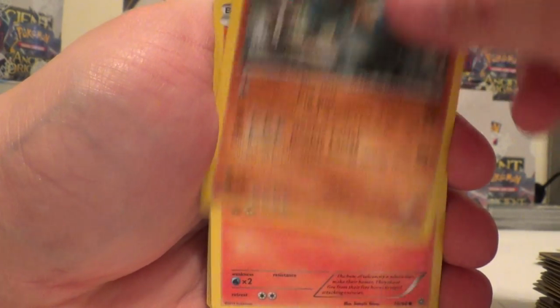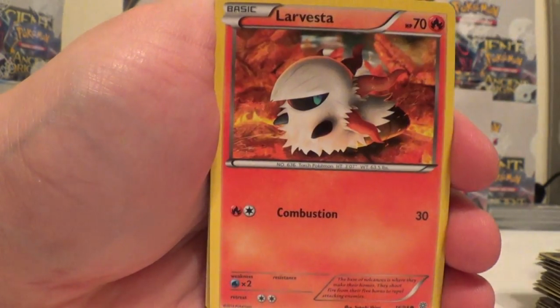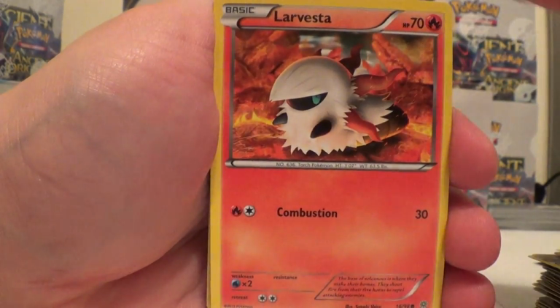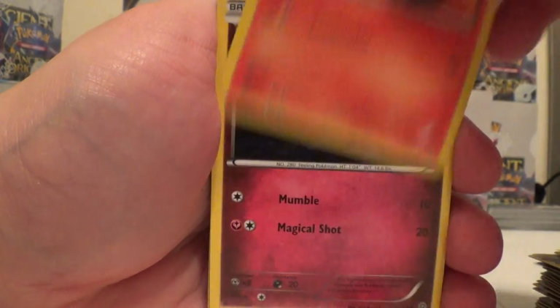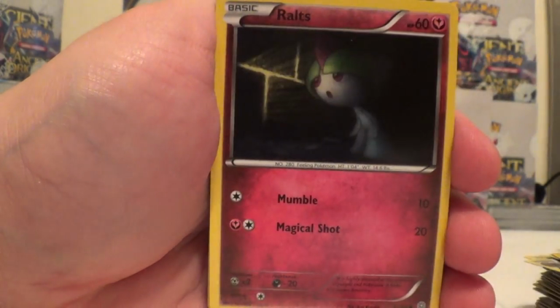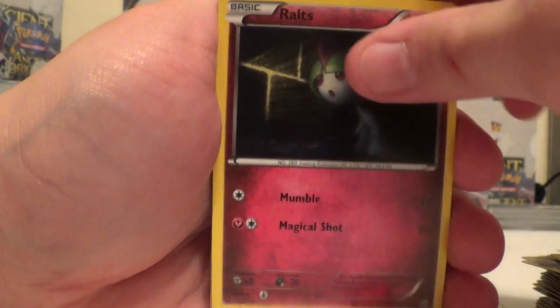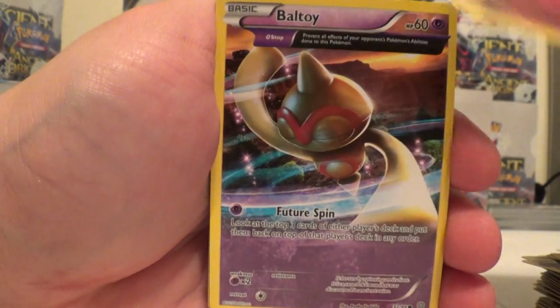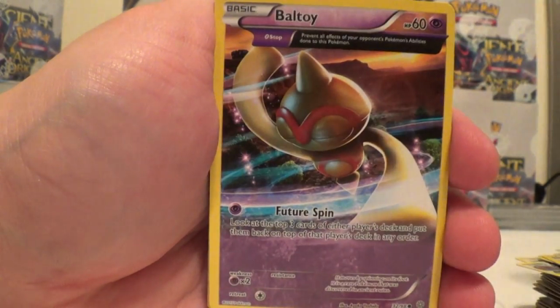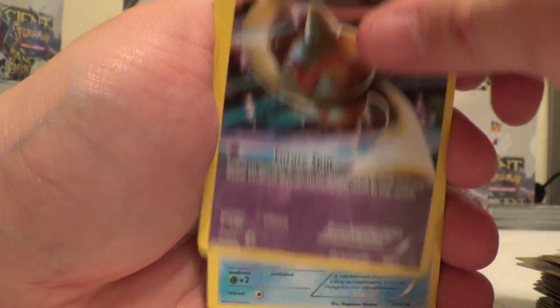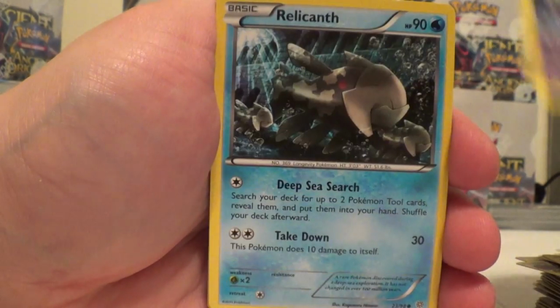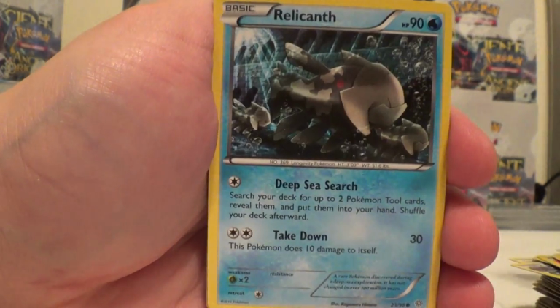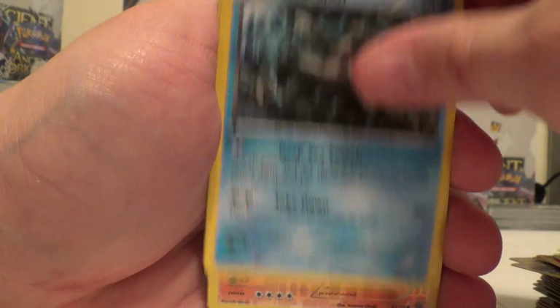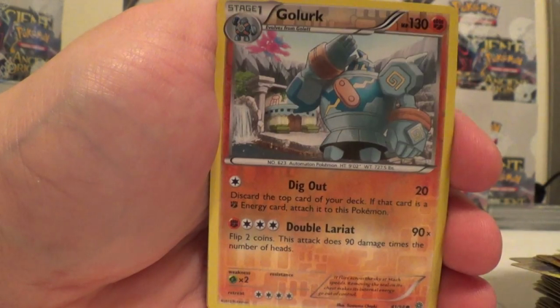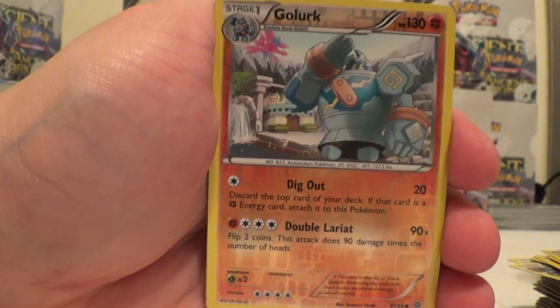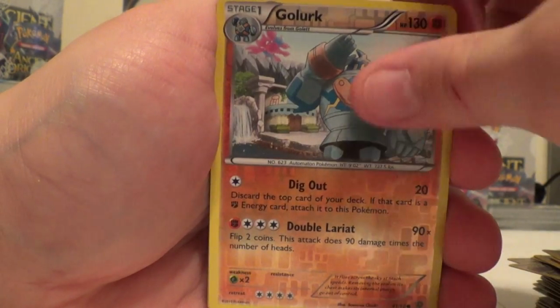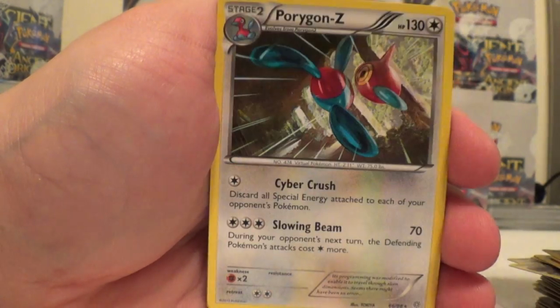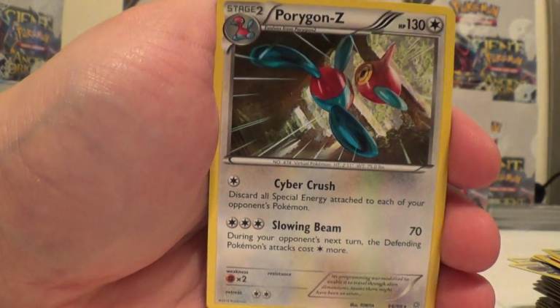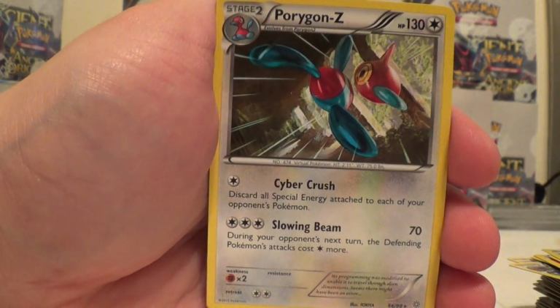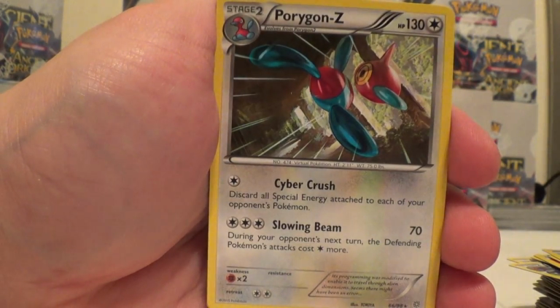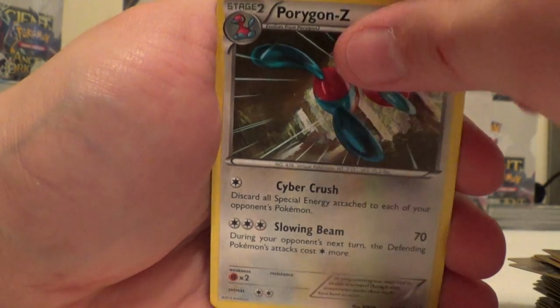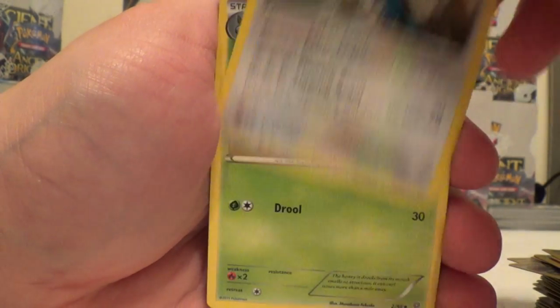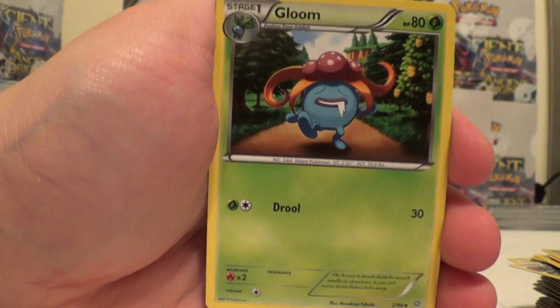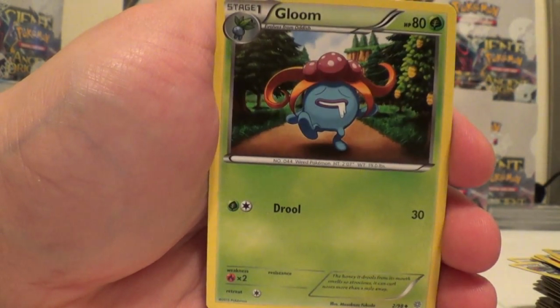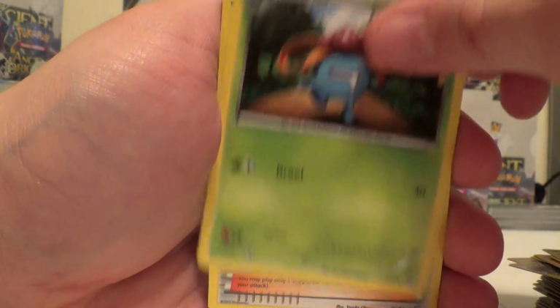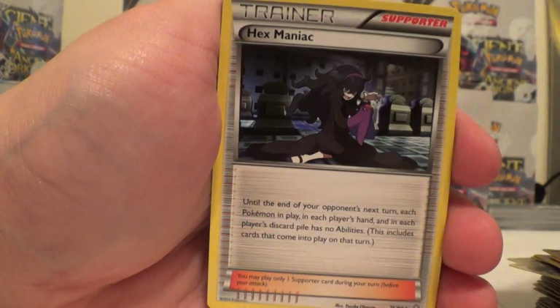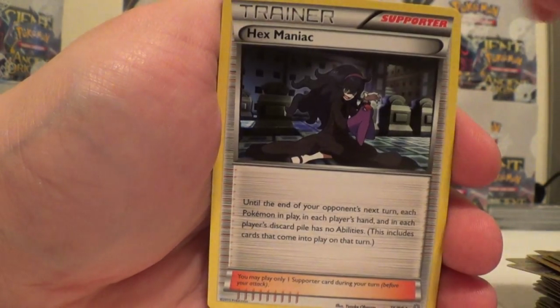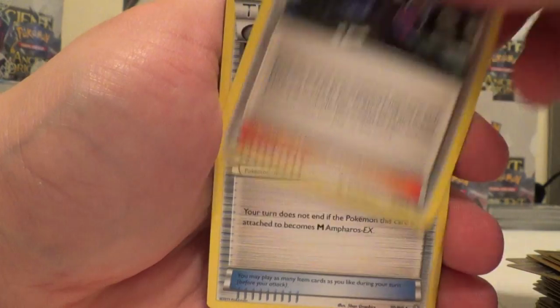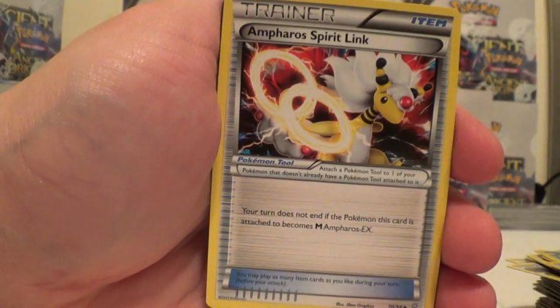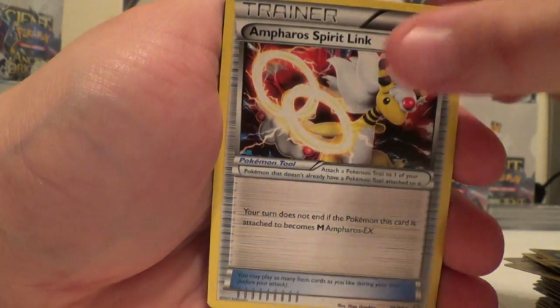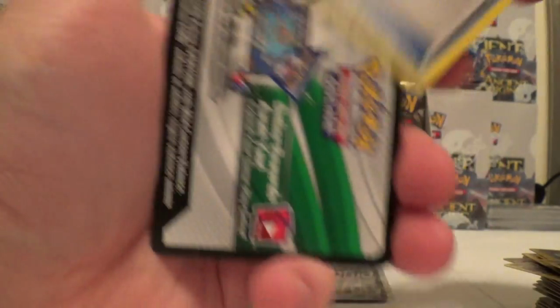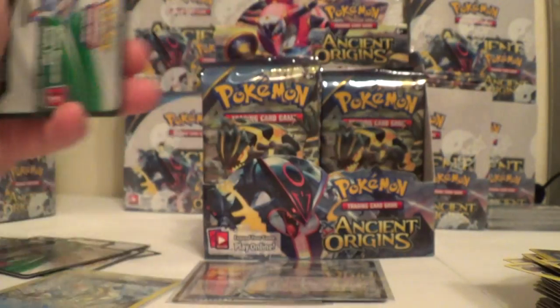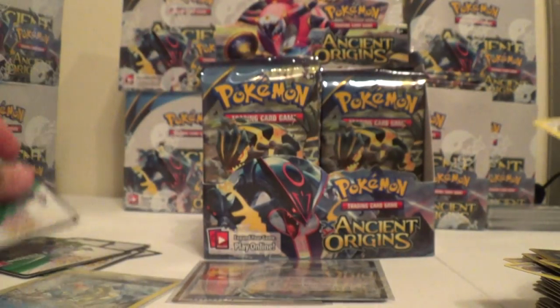Coleric, Larvesta, Ralts, Baltoy, Relicanth, Reverse Coleric, and Porygon Z. Gloom, Hexmaniac, and Ampharos Spirit Link.